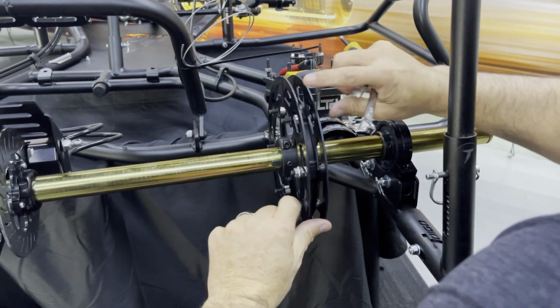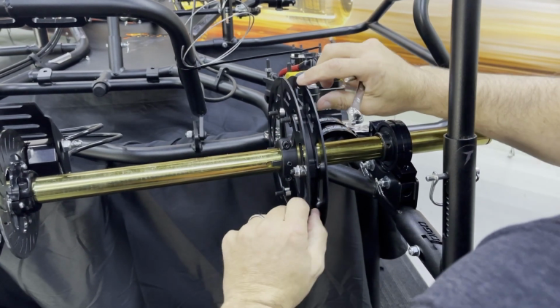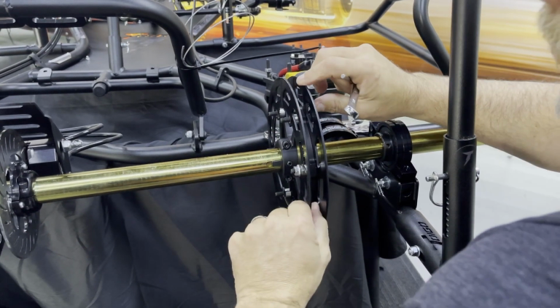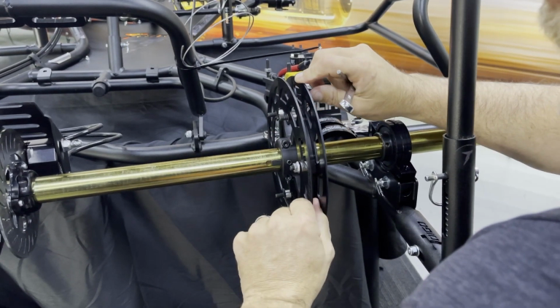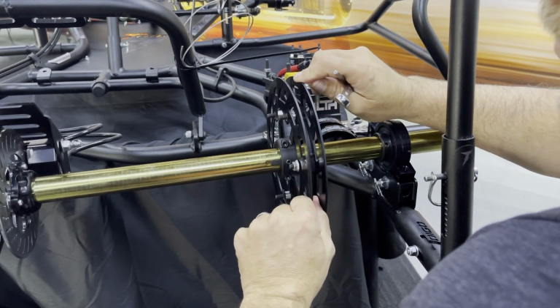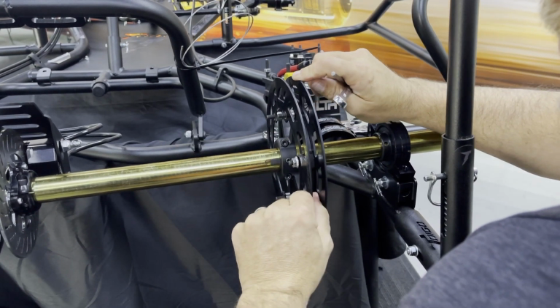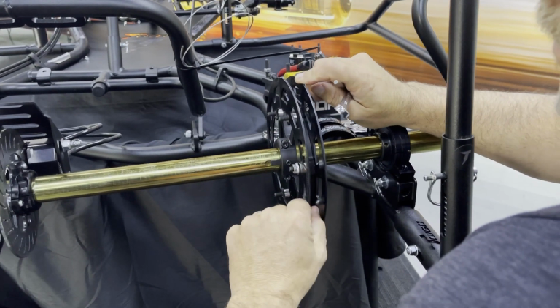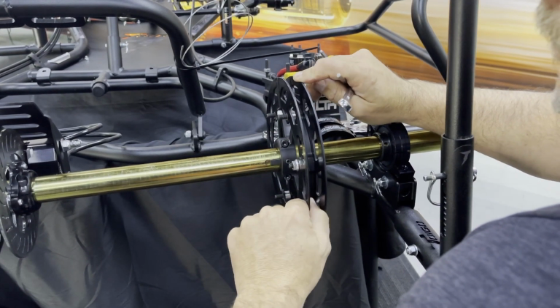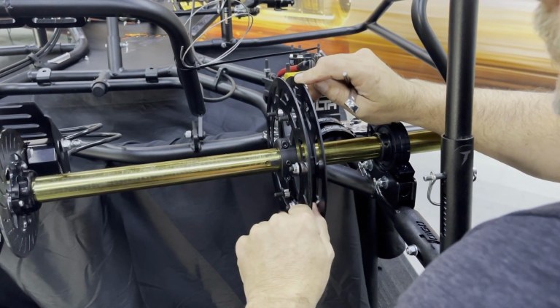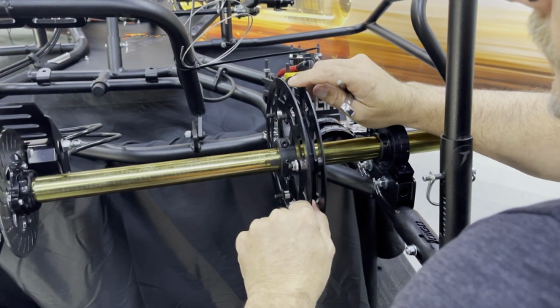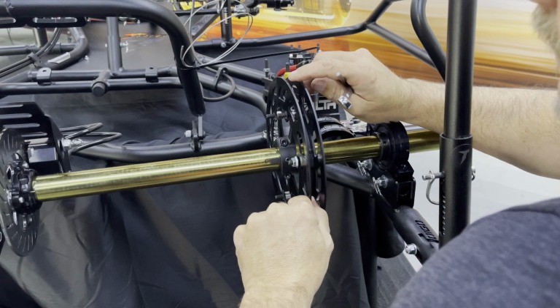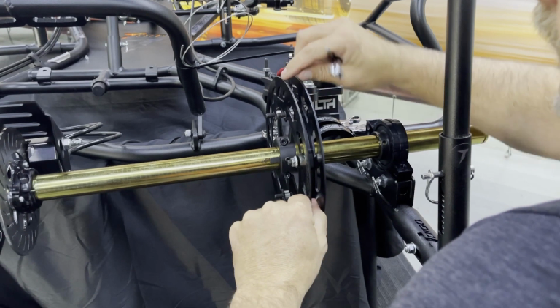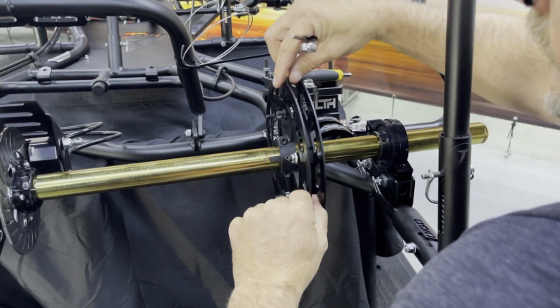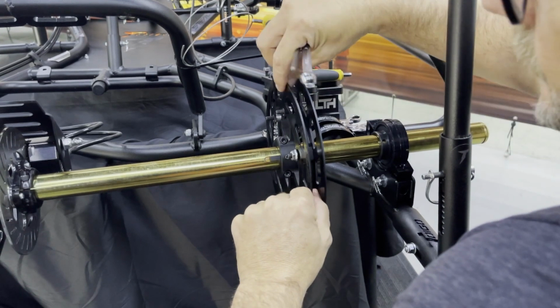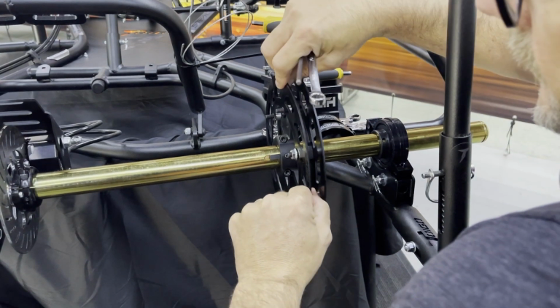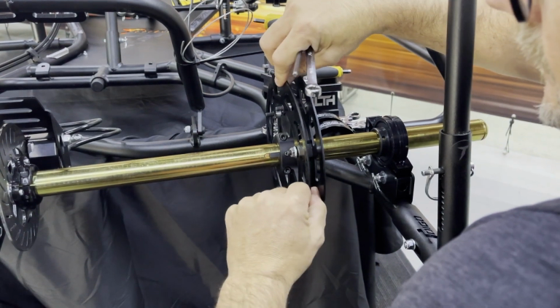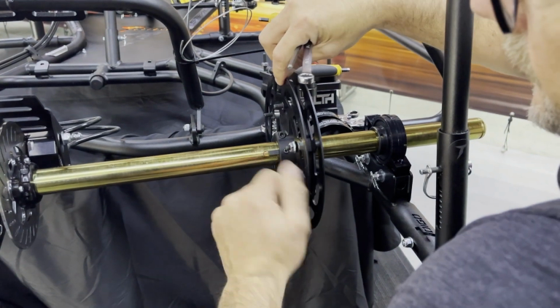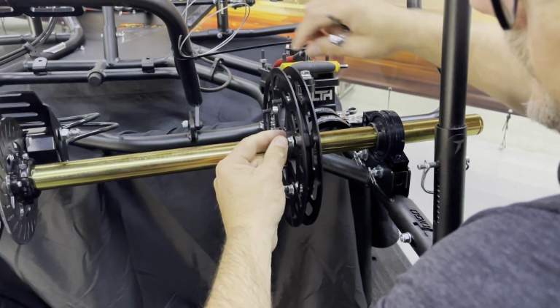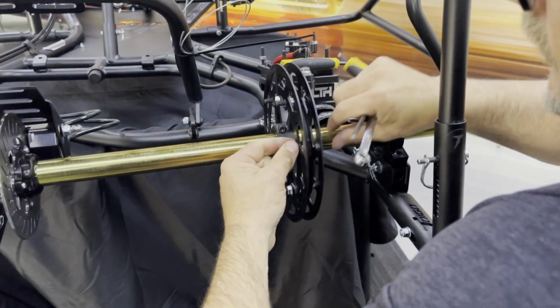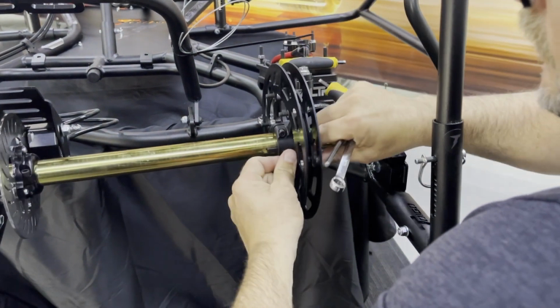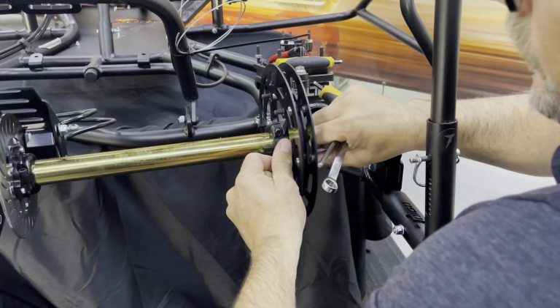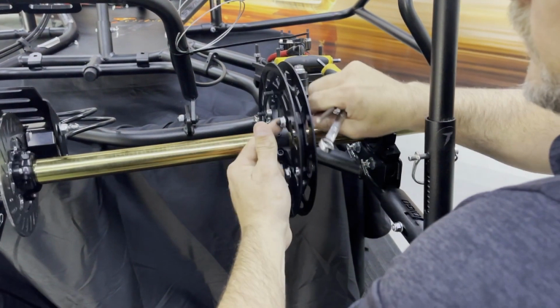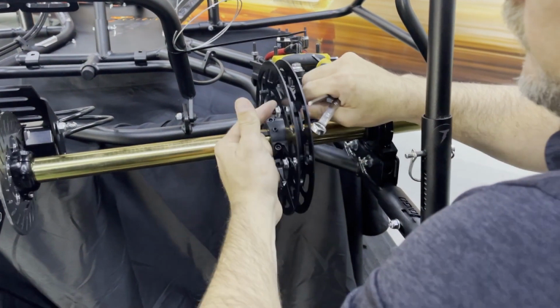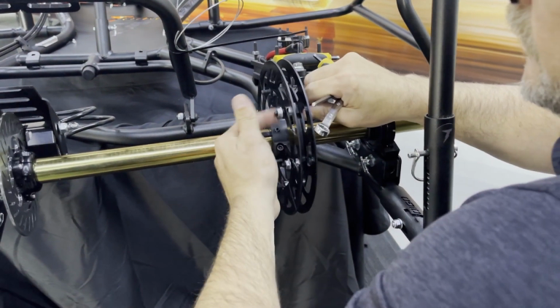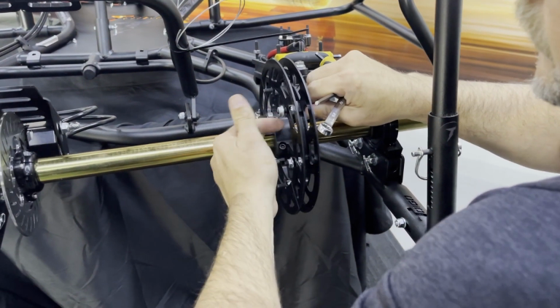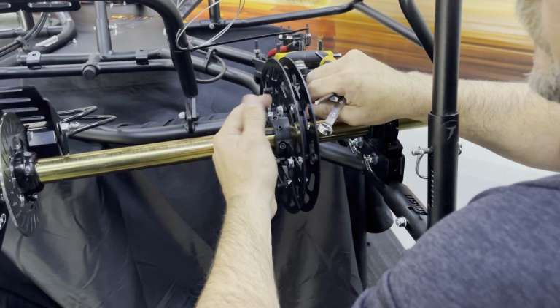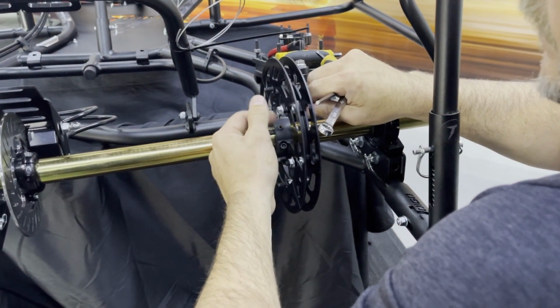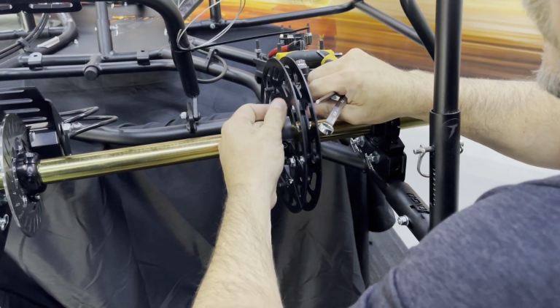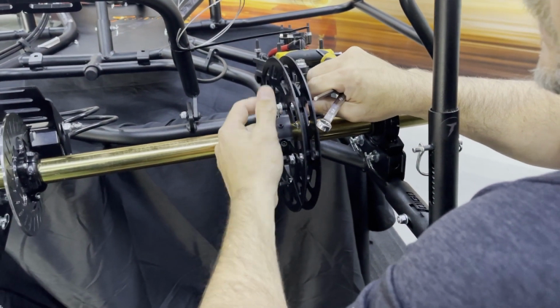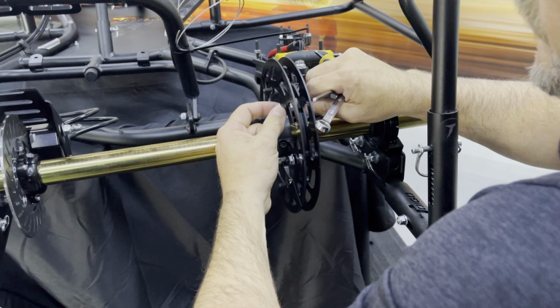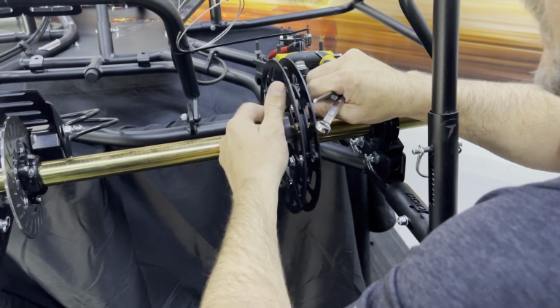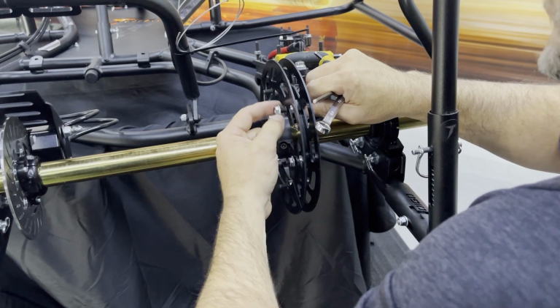We do sell a carbon fiber guard, carbon fiber bolts and nuts — all that stuff as well — if you're looking for weight savings or to save on rotating weight.